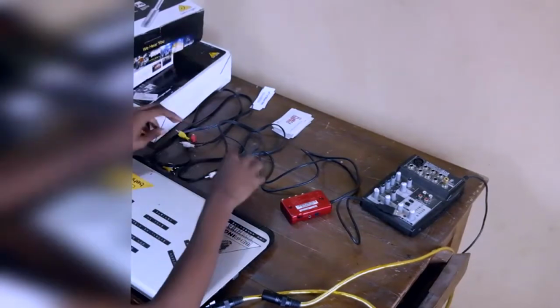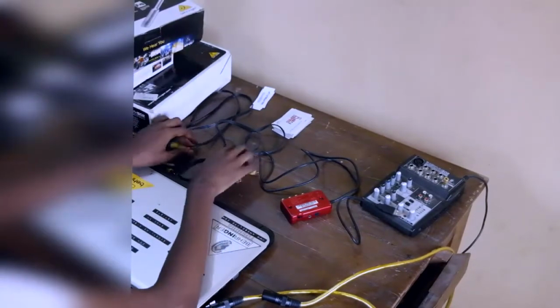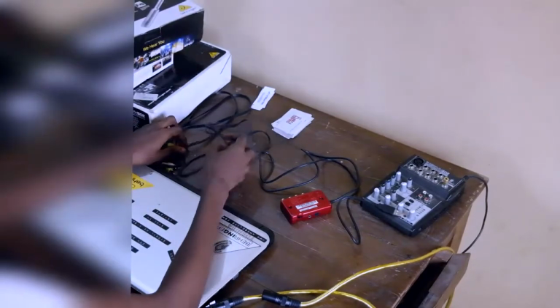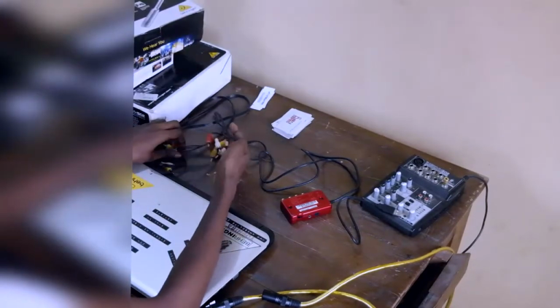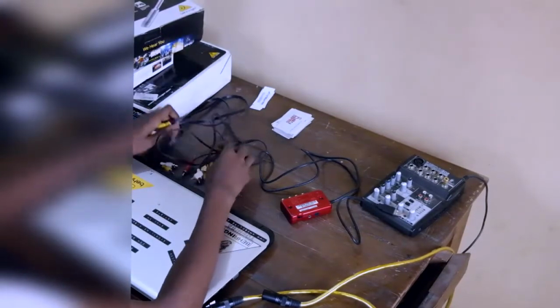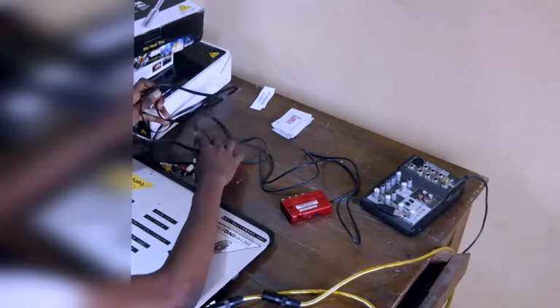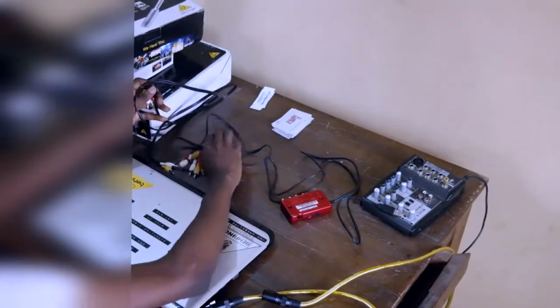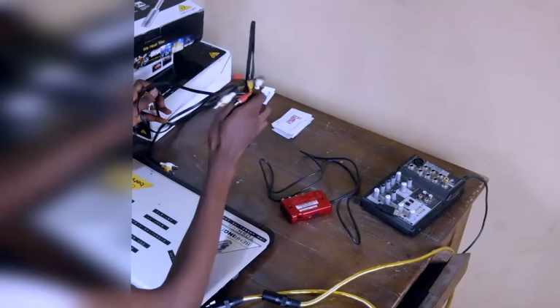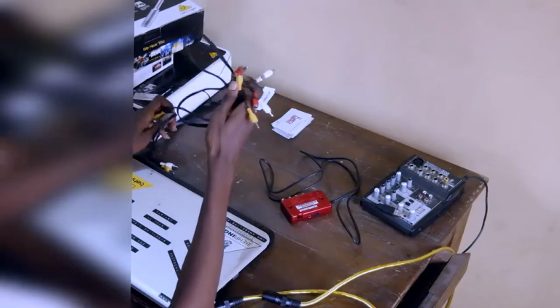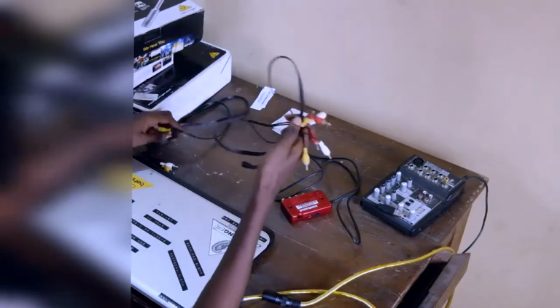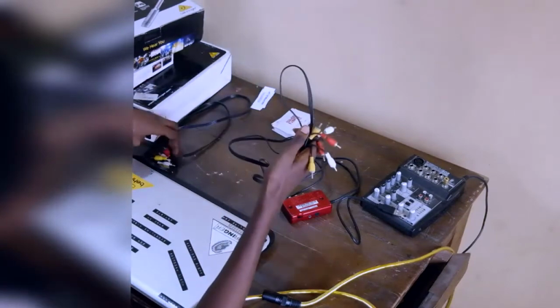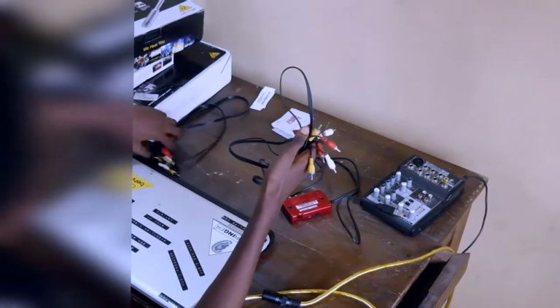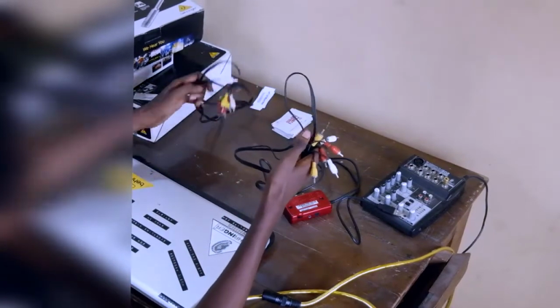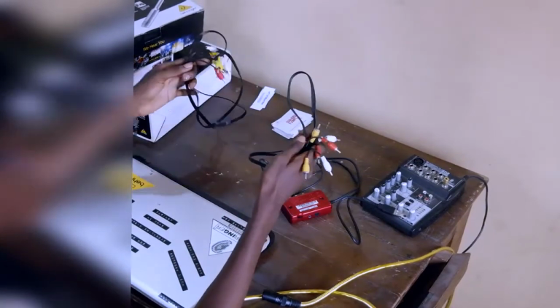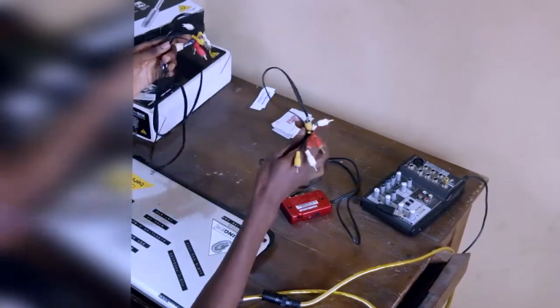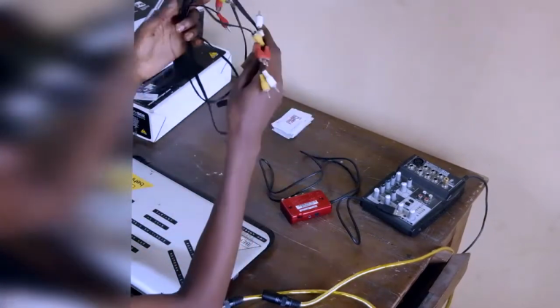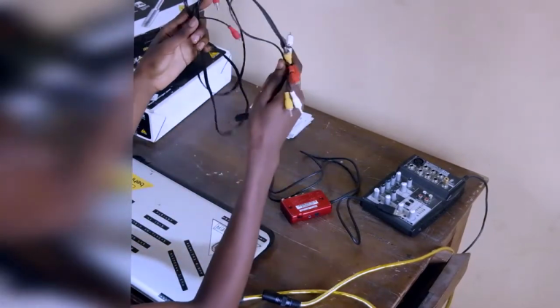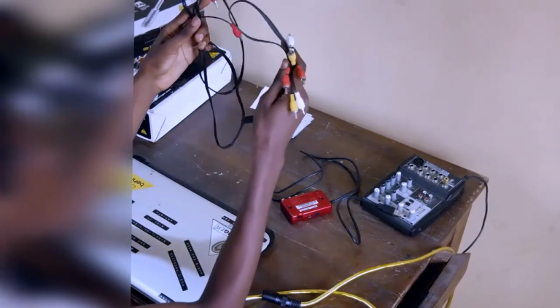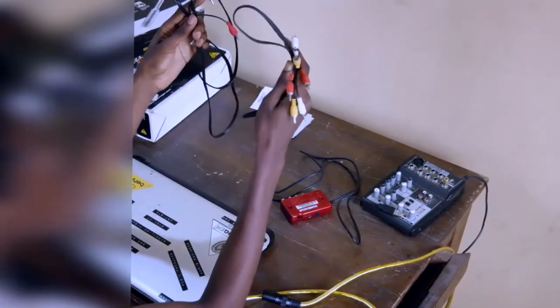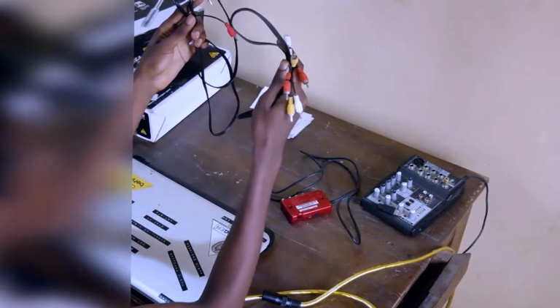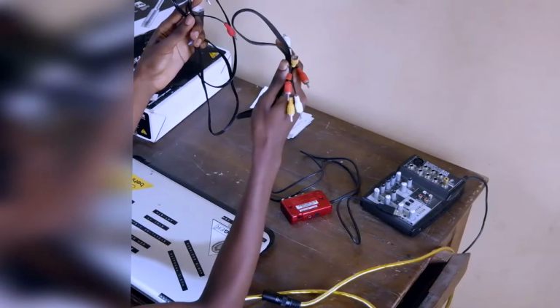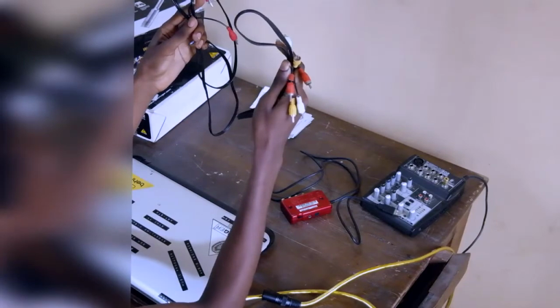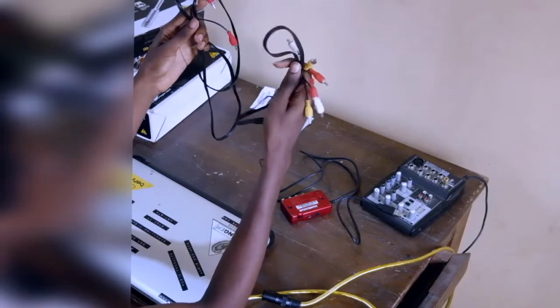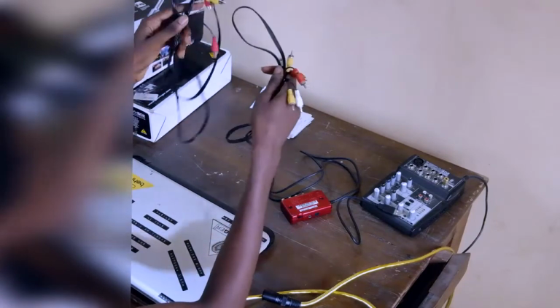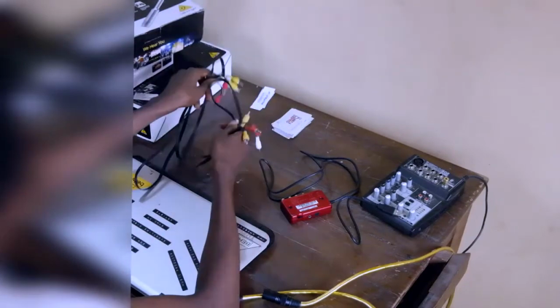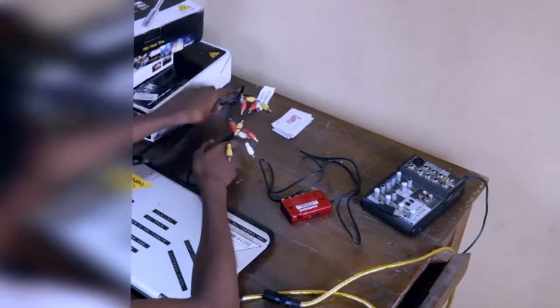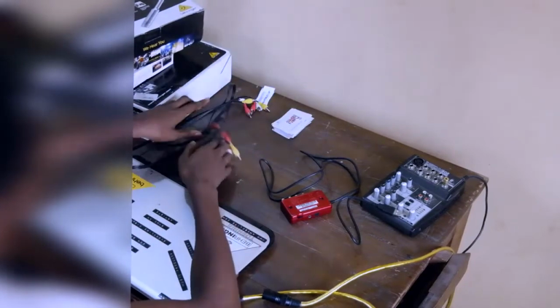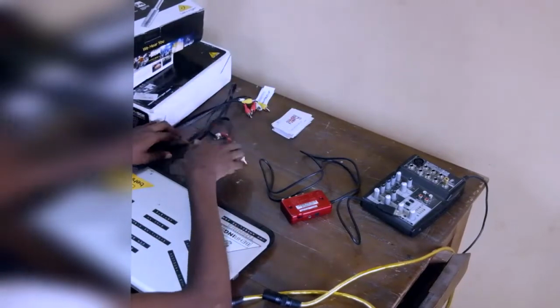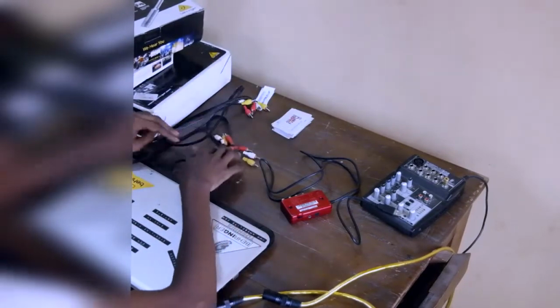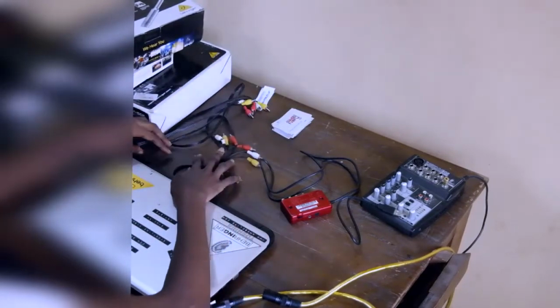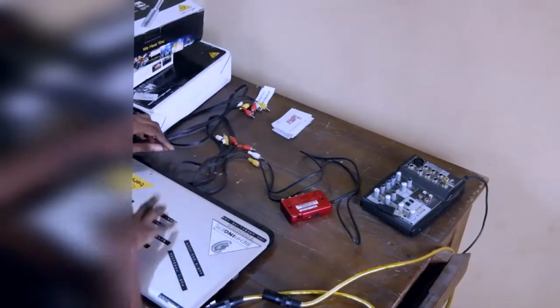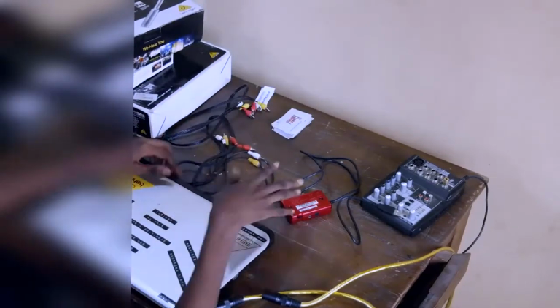You need this type of cable — you can find this kind around your TV area or just buy them. They're really, really cheap. Nothing serious, nothing premium. So let's connect this.